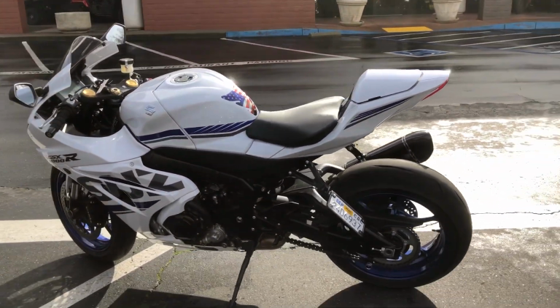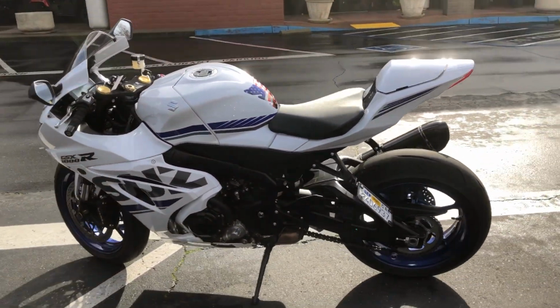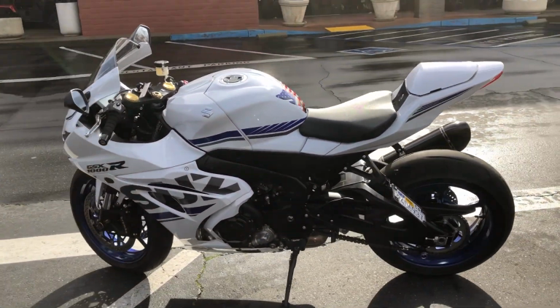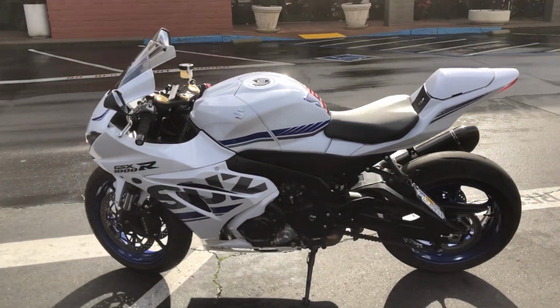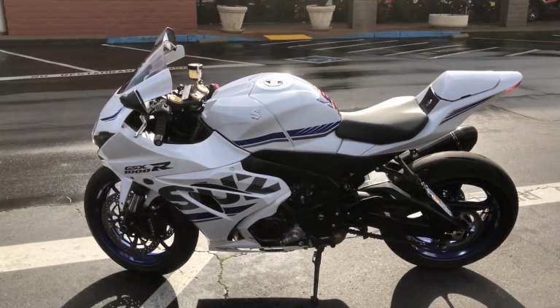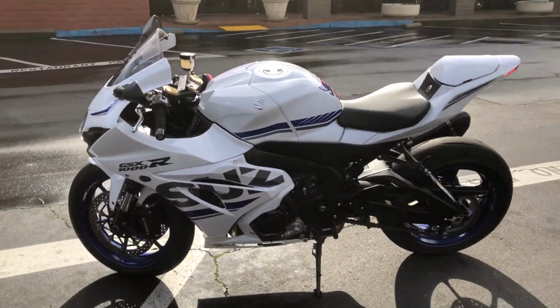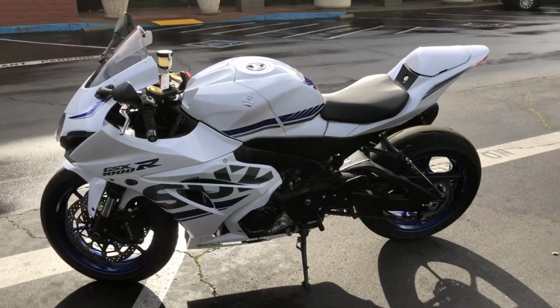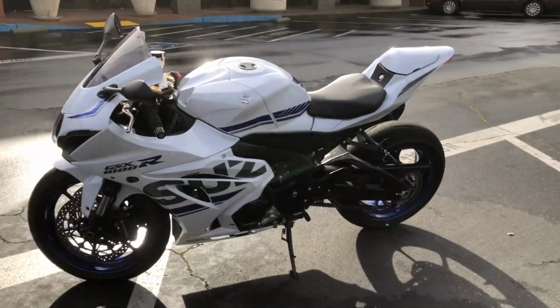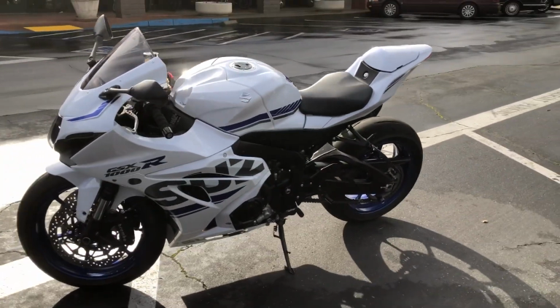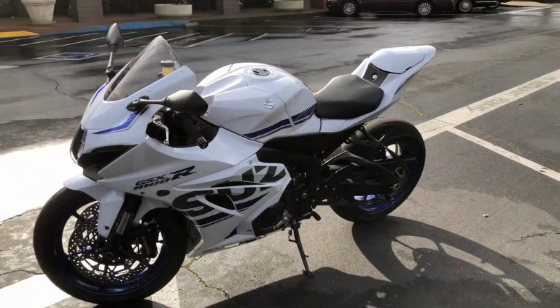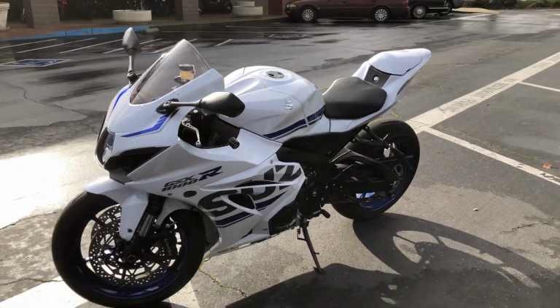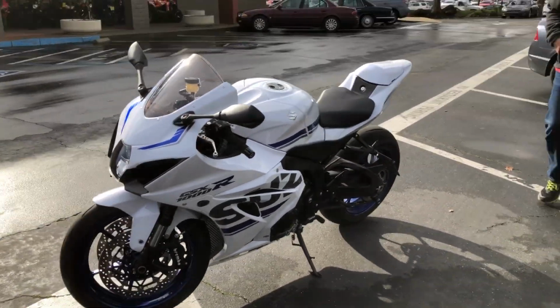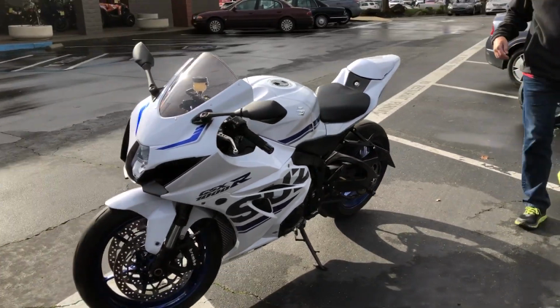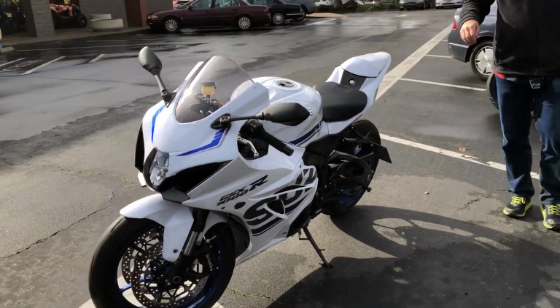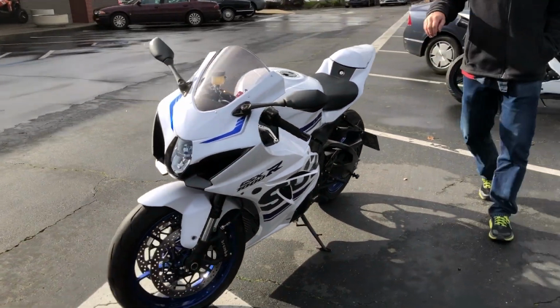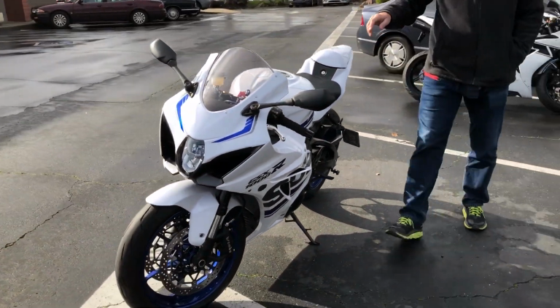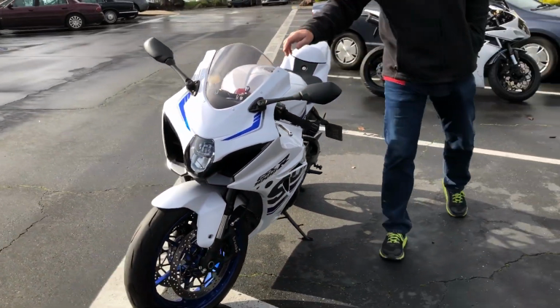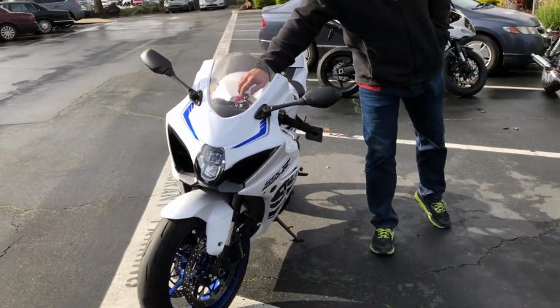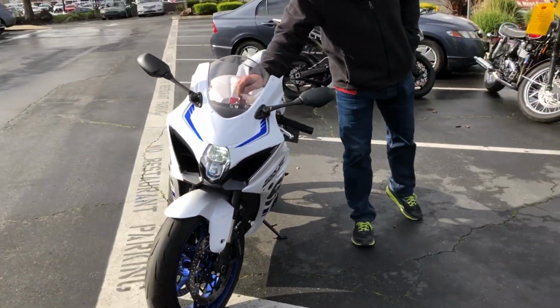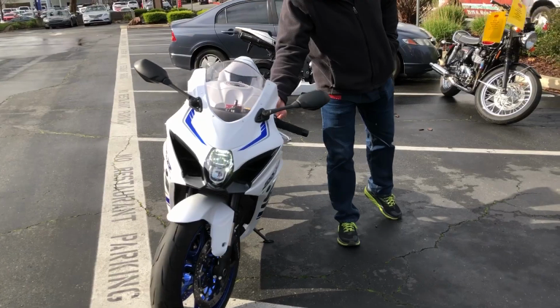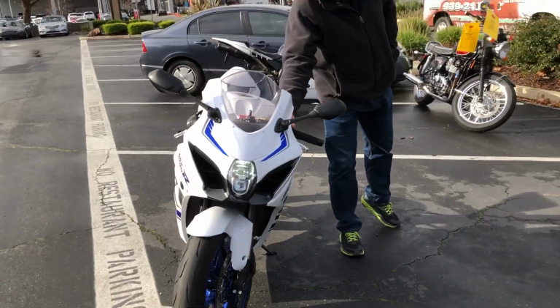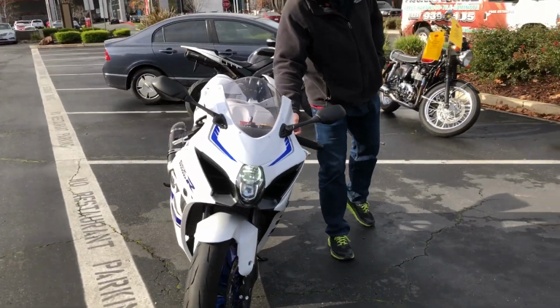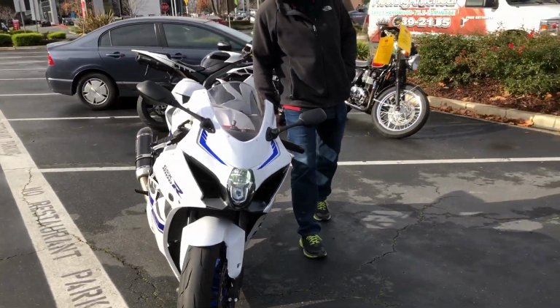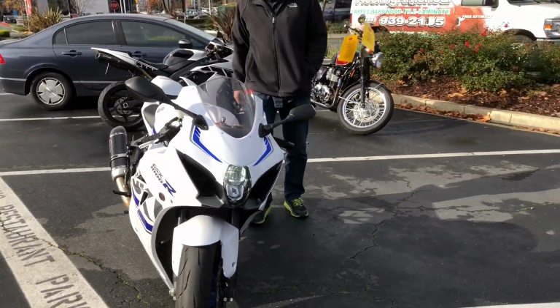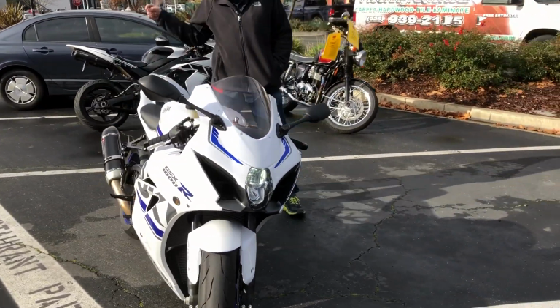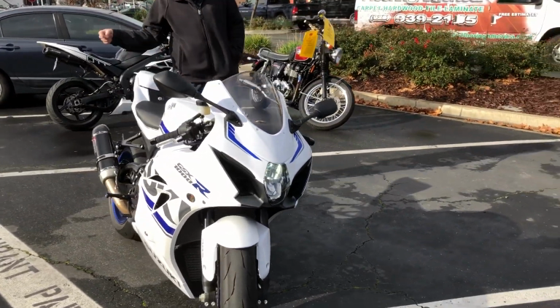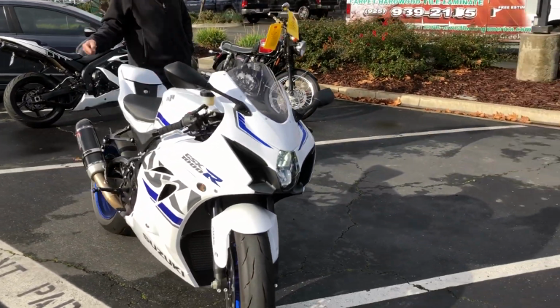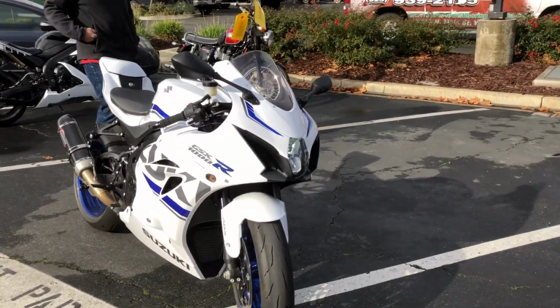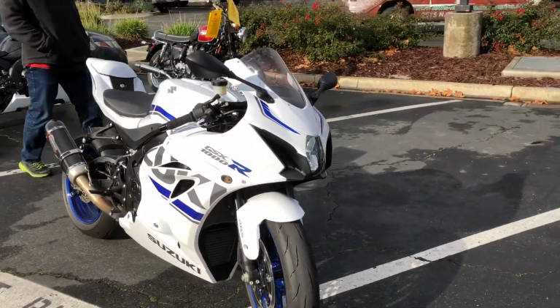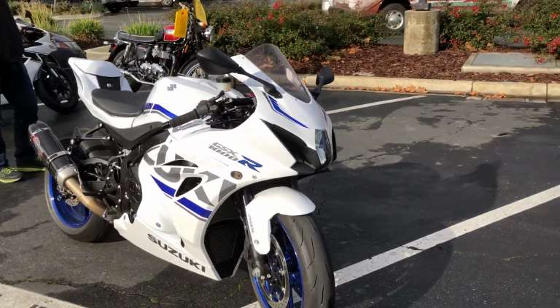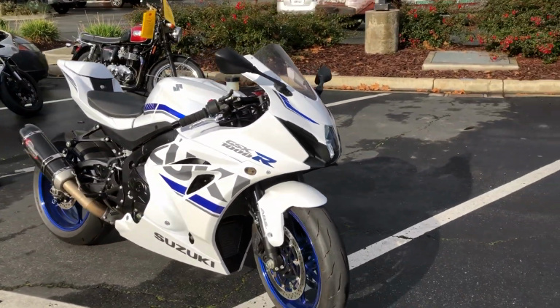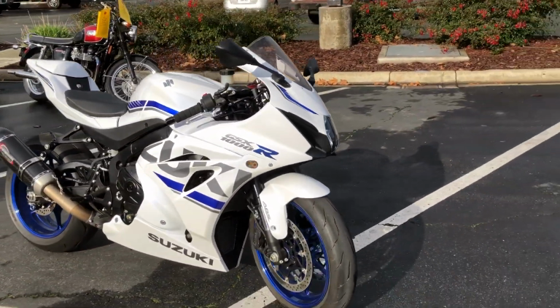This is the one you've been waiting for. You're gonna save thousands over the price of a new one. Priced at just $12,999. Come by, check it out, make us an offer.